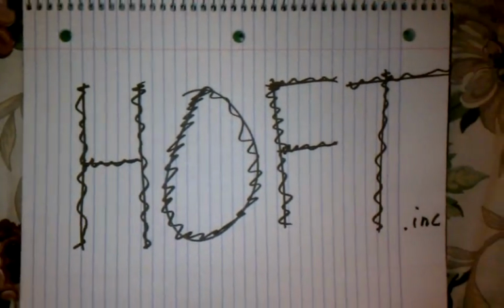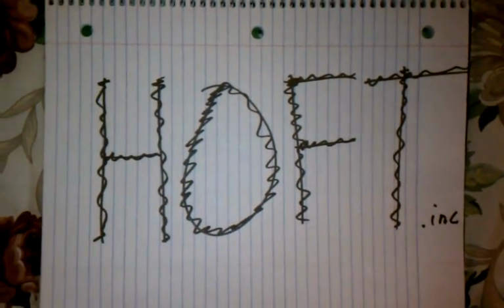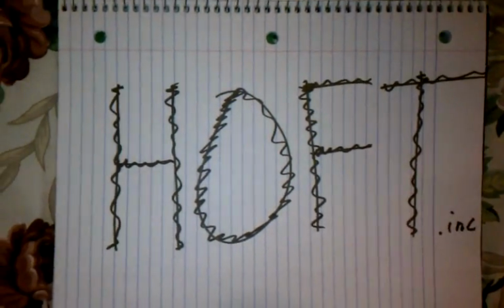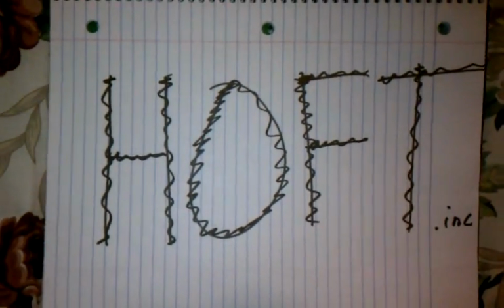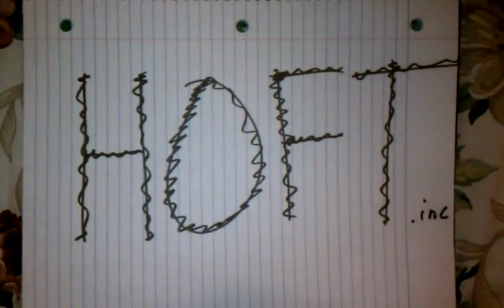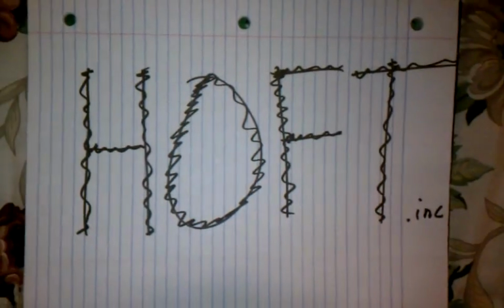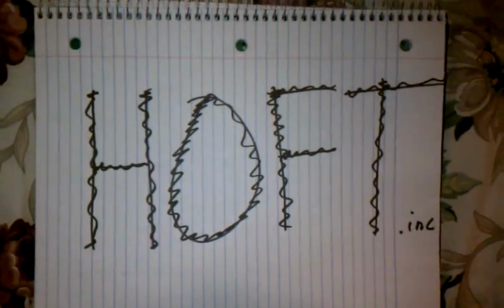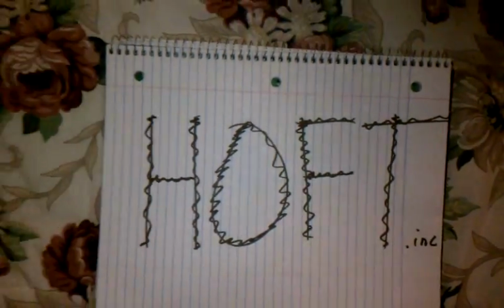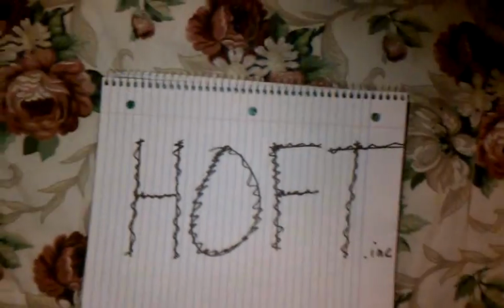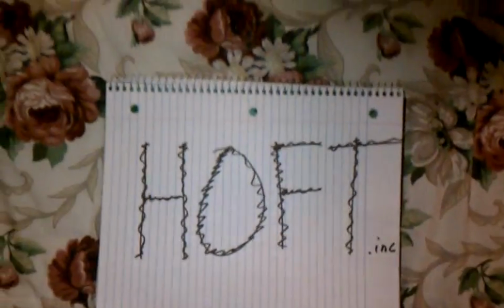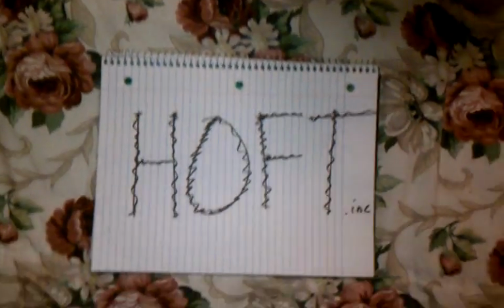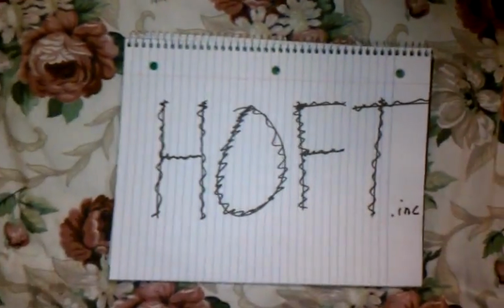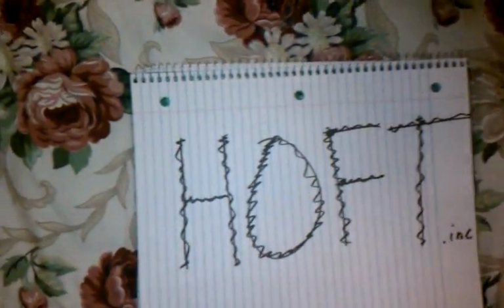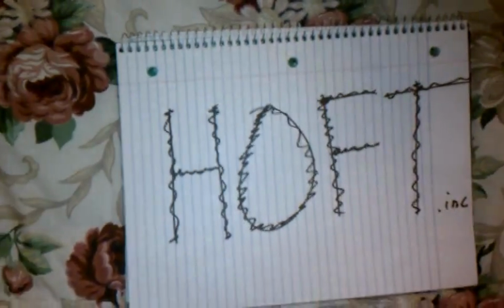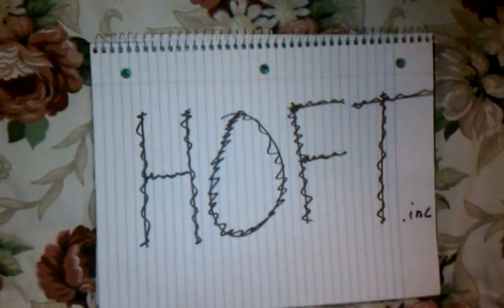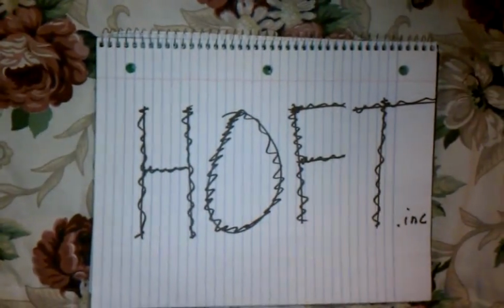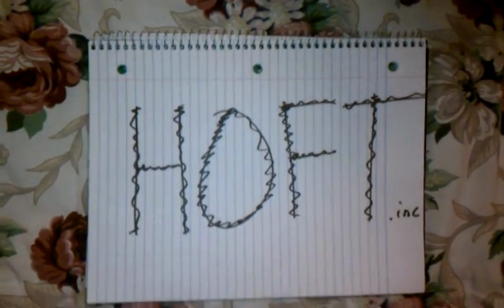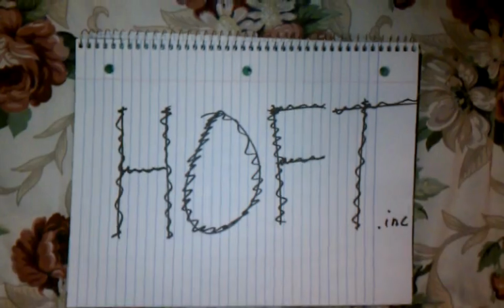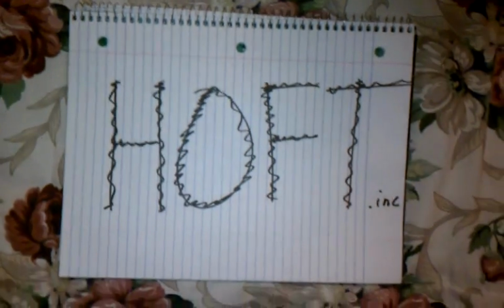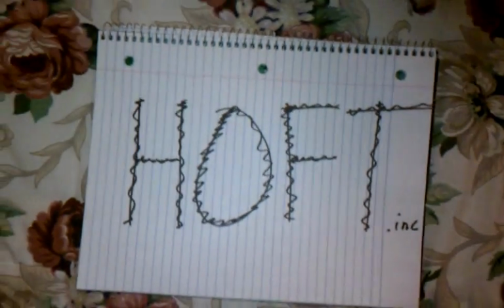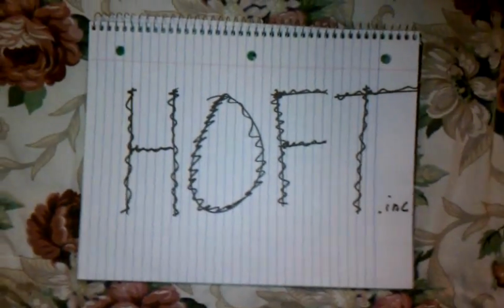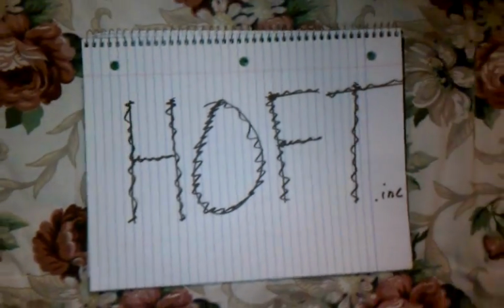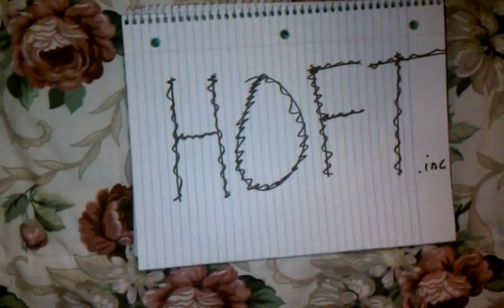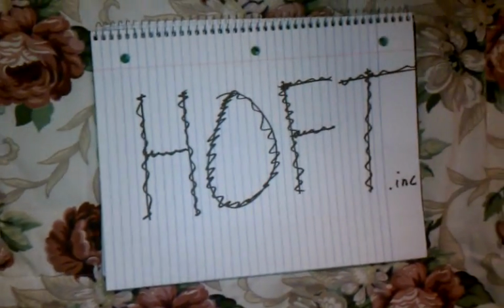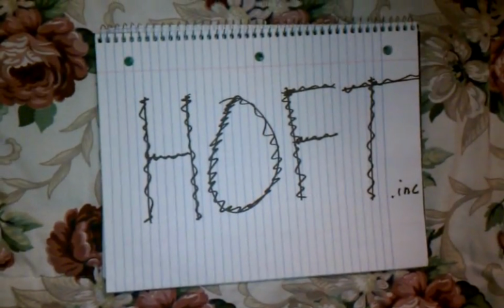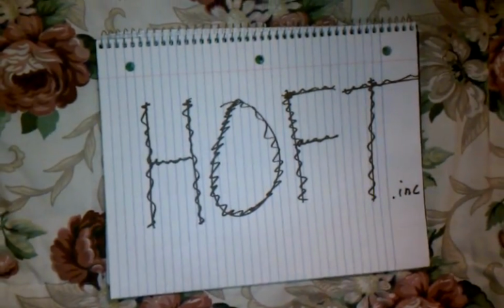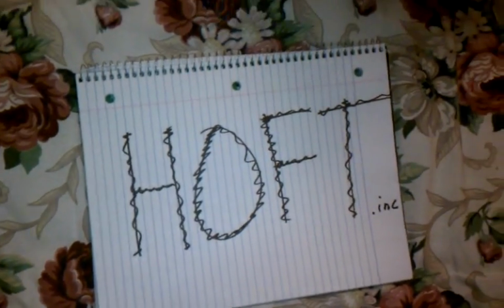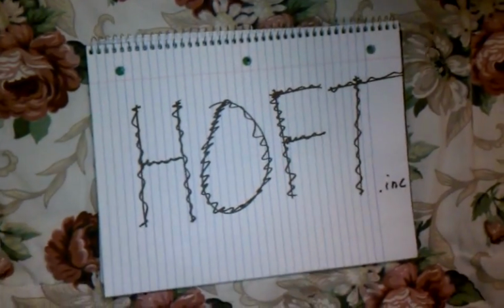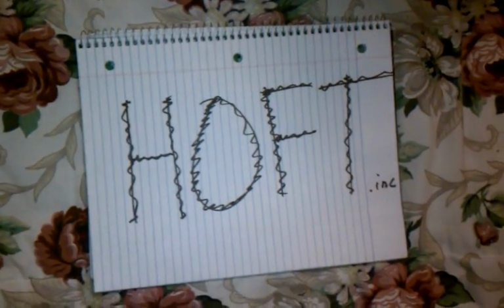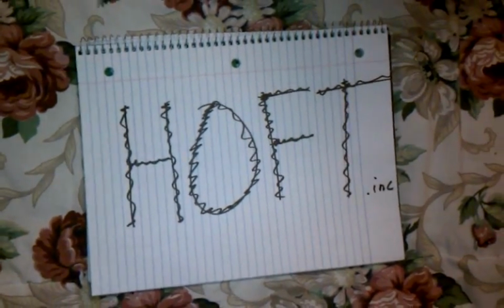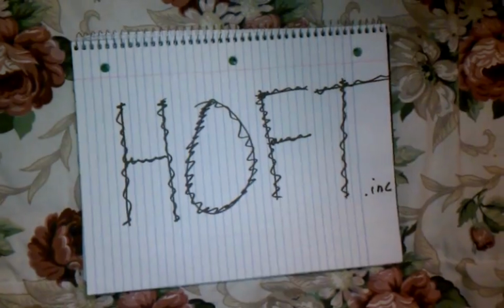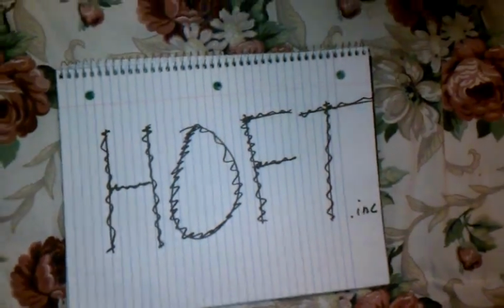This is the first exciting video from Hoft Incorporated. I have no clue what I'm doing. I'm just trying to figure out how to run hydroponic setups and do it cheaply because I'm a broke ass. So here's my first video — this is the first system that I built personally. Check it out.